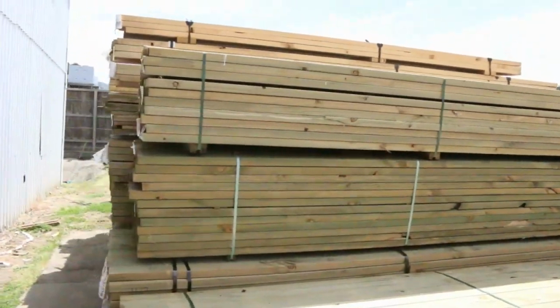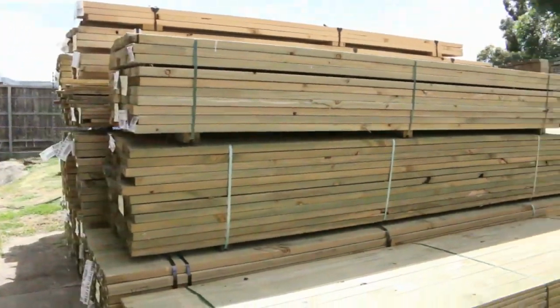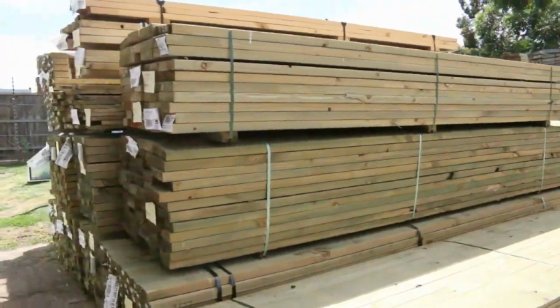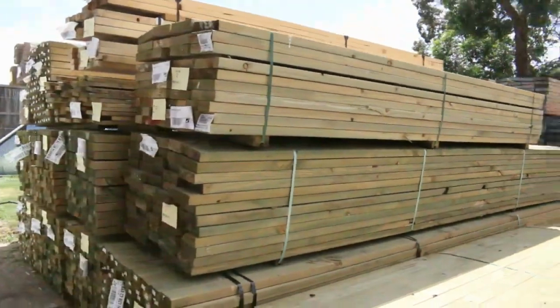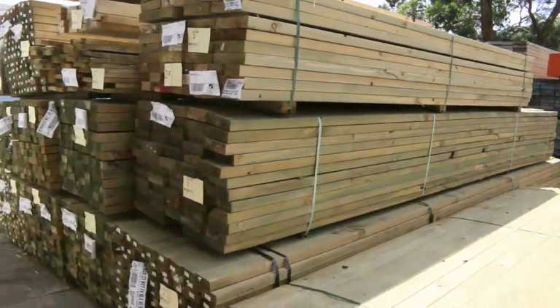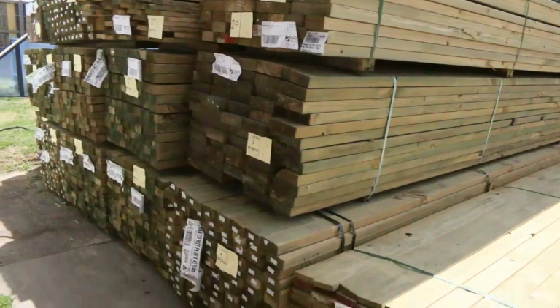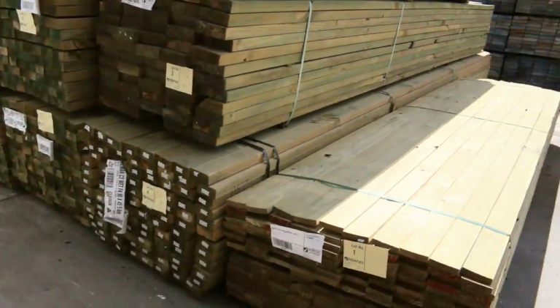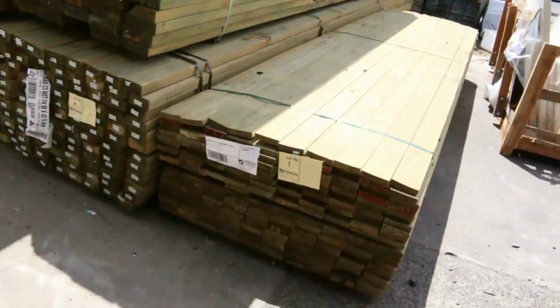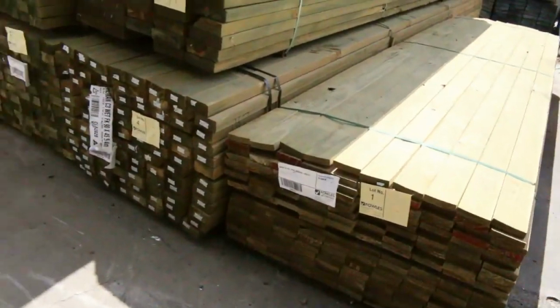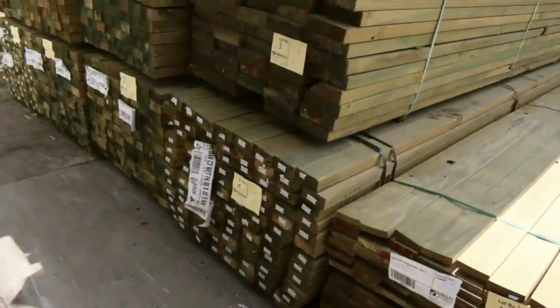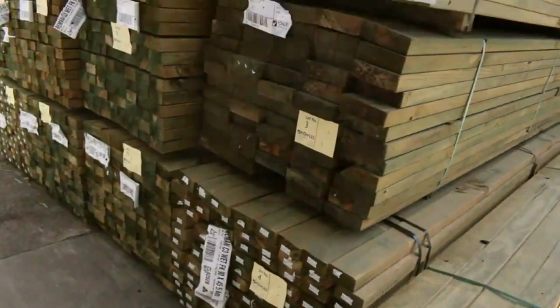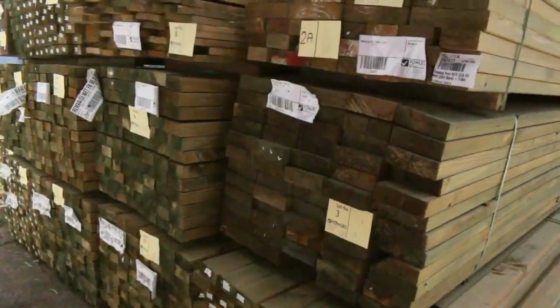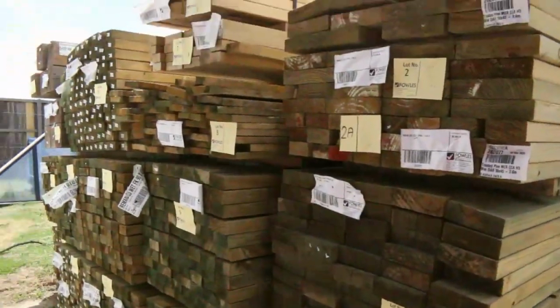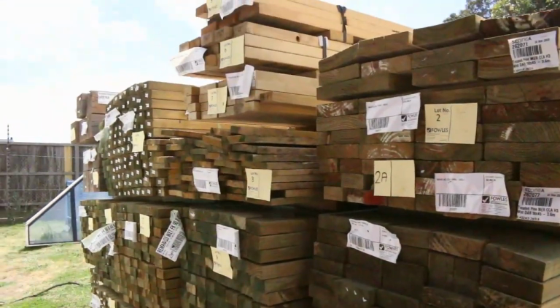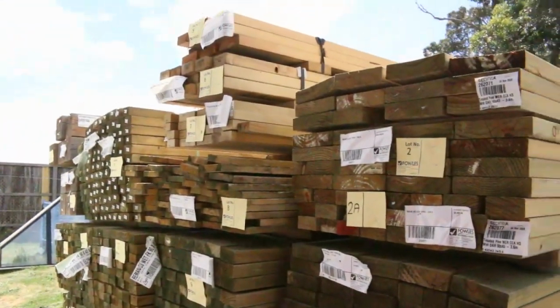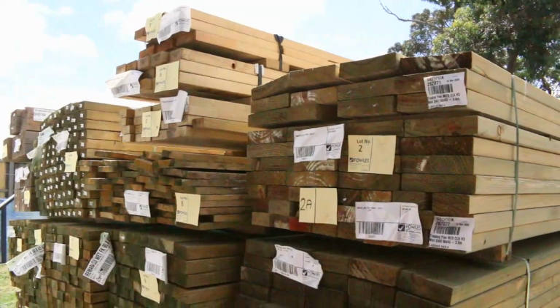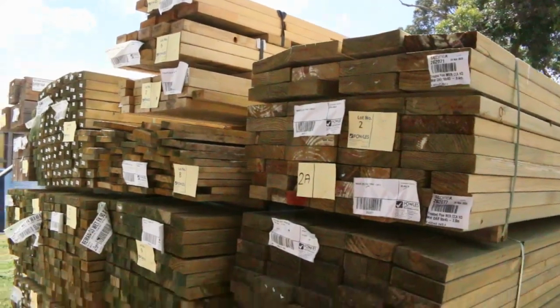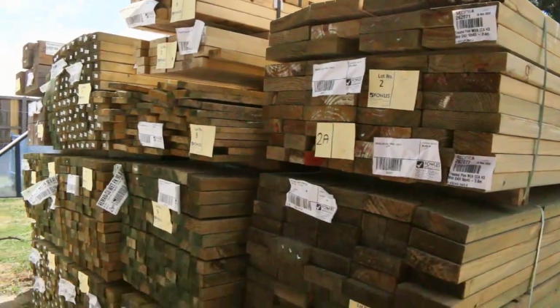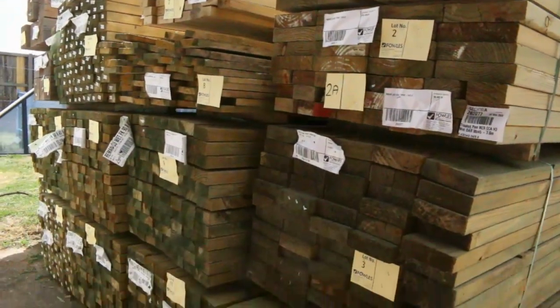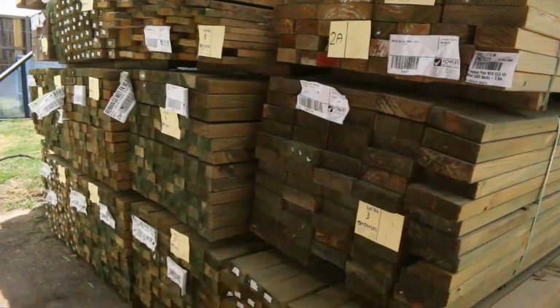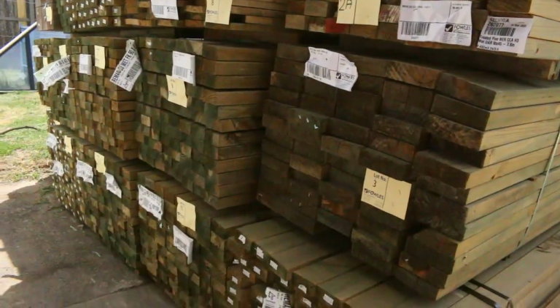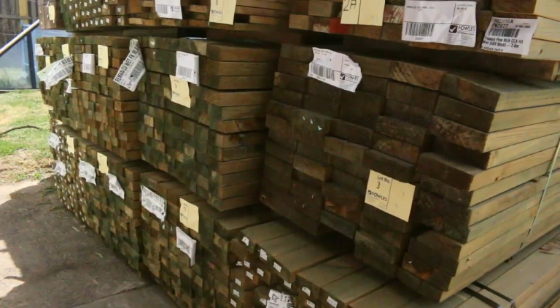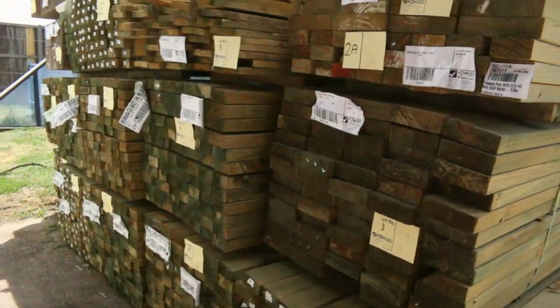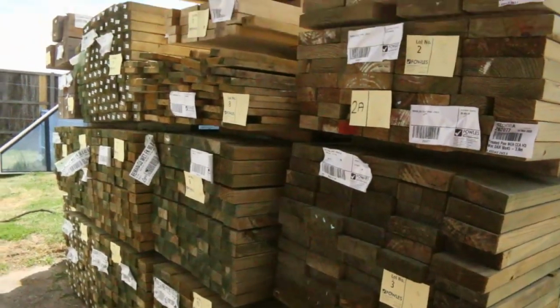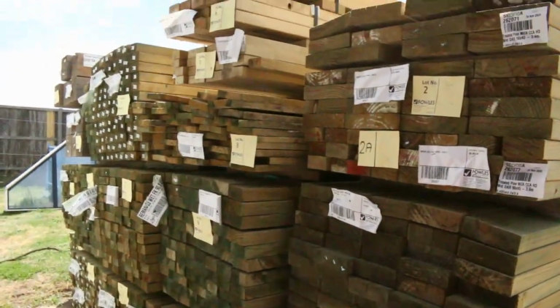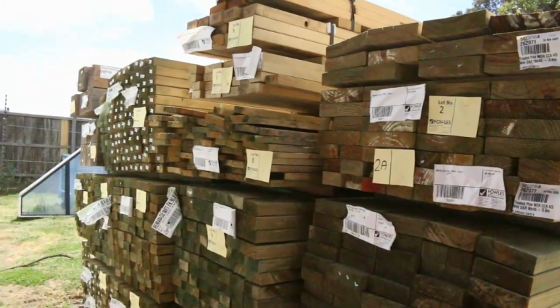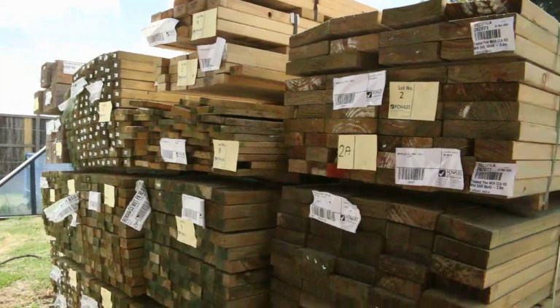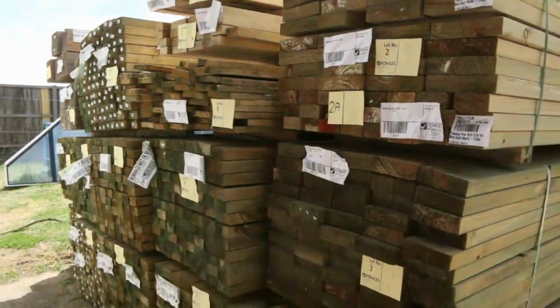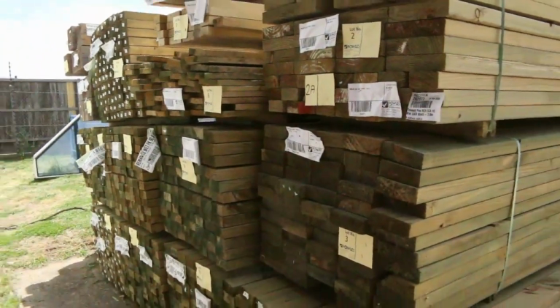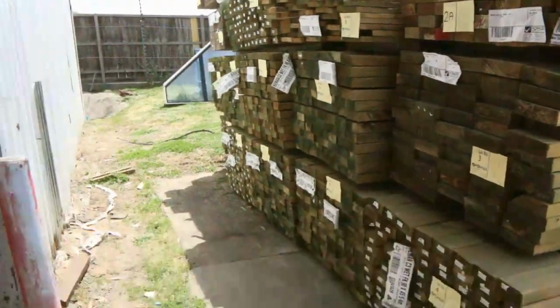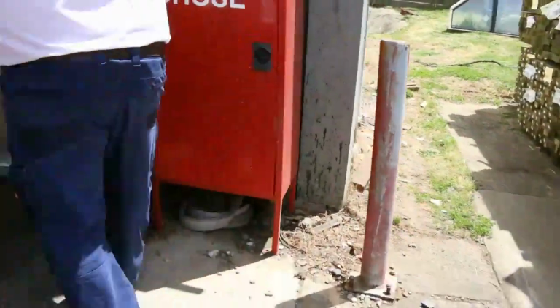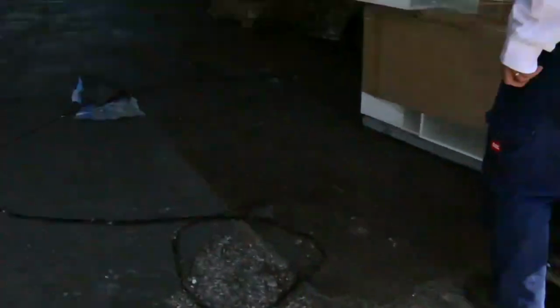Over here is where we start the auction tomorrow. There's a nice bit of treated pine to kick things underway — some long-length 90 by 45 and a little pack of 150 by 25 plinth board size. Some nice stock there to start things underway. Let's make our way inside the shed now.